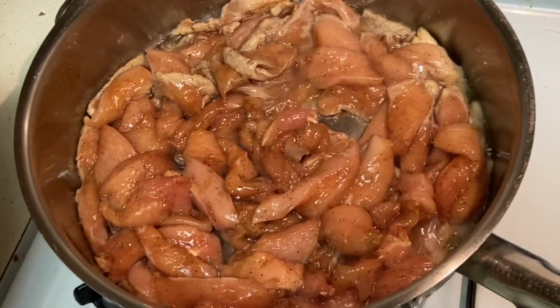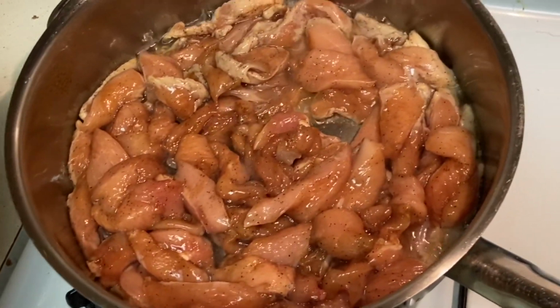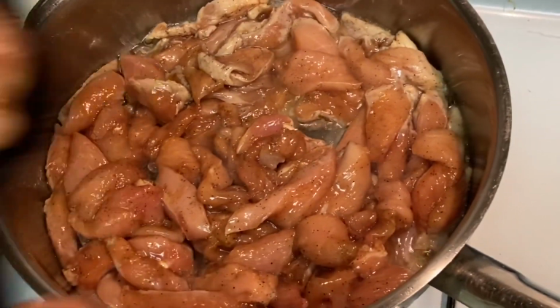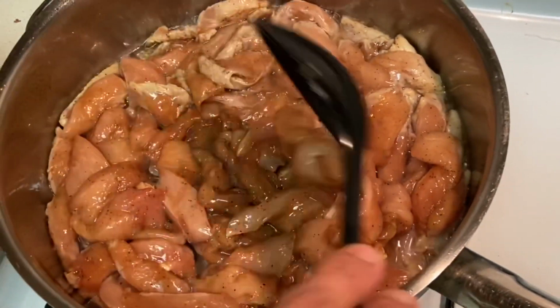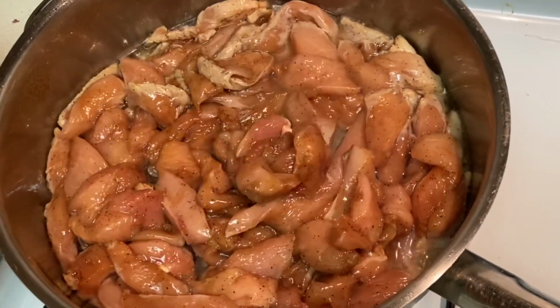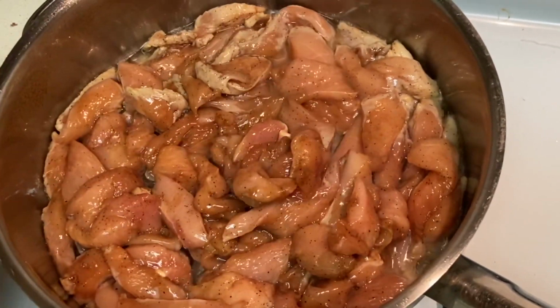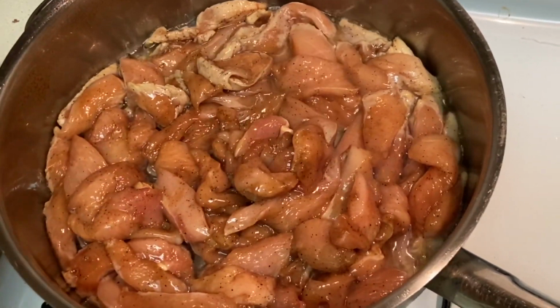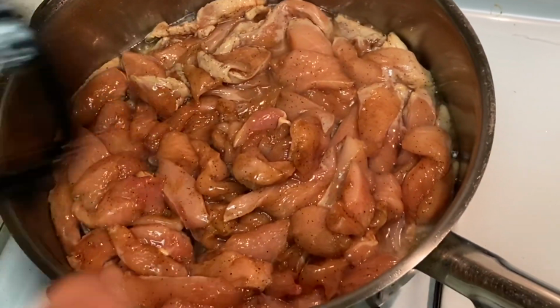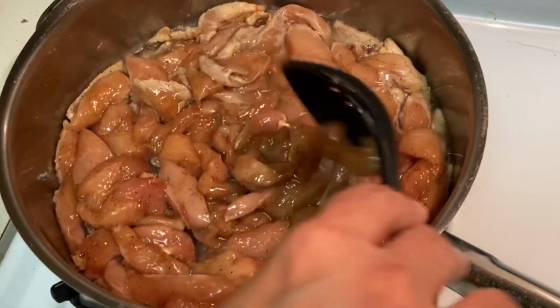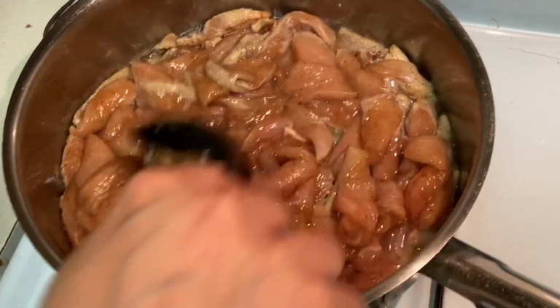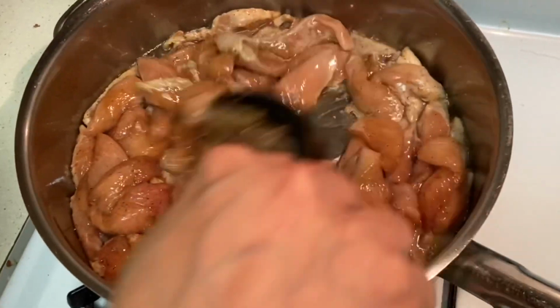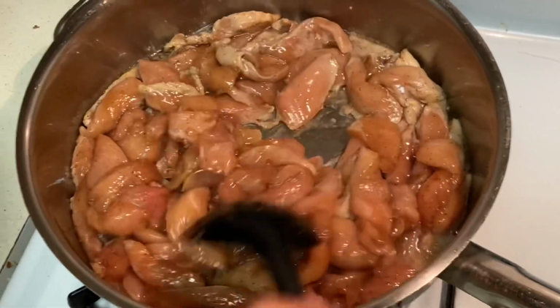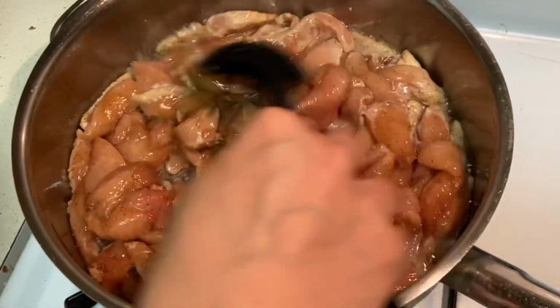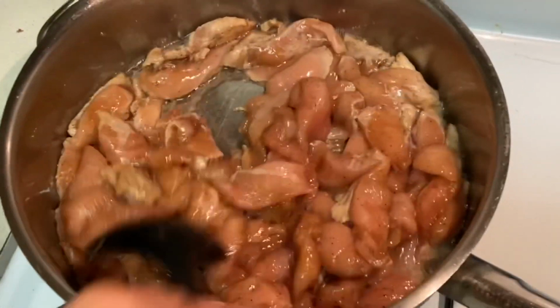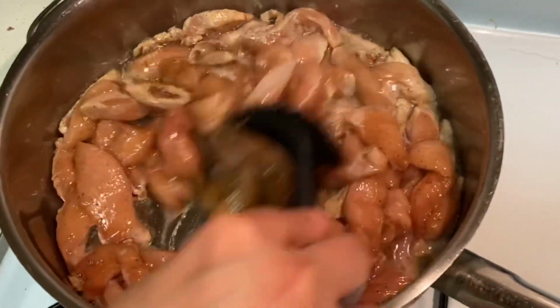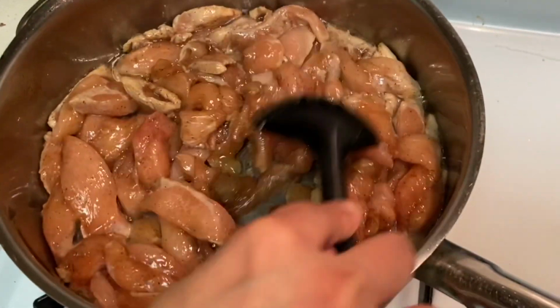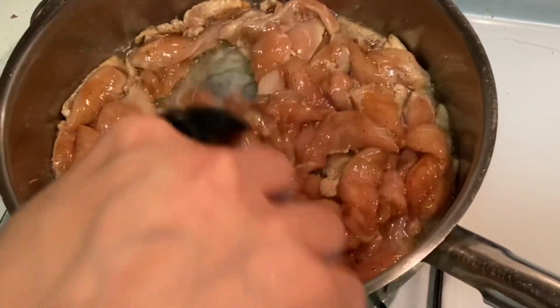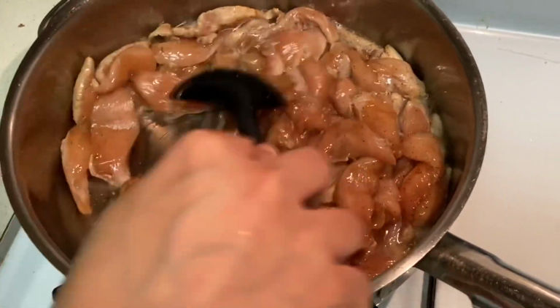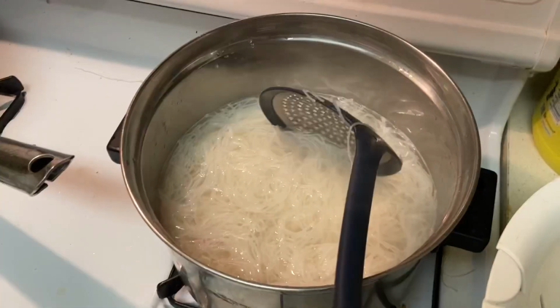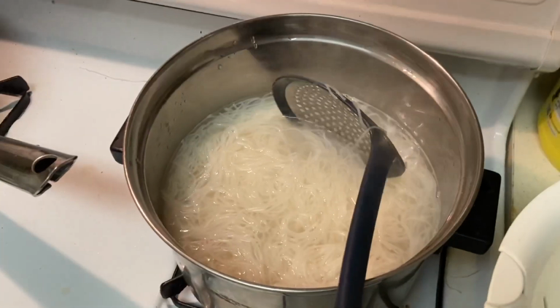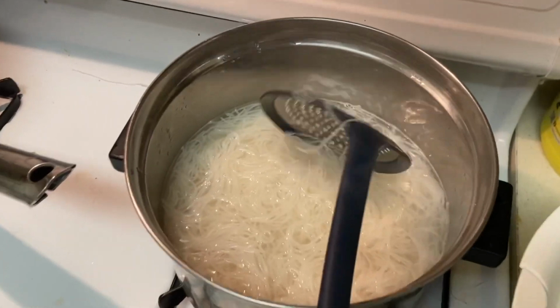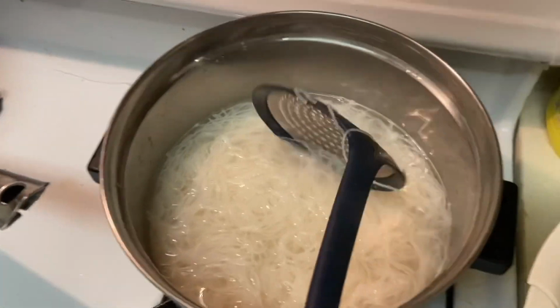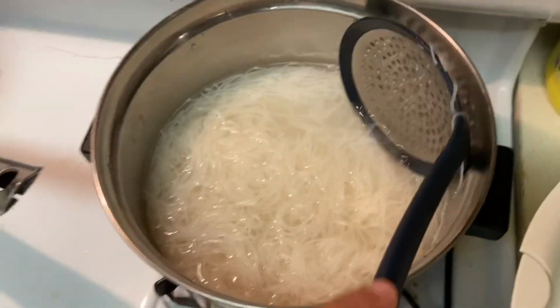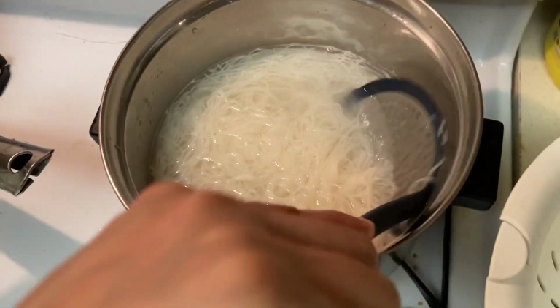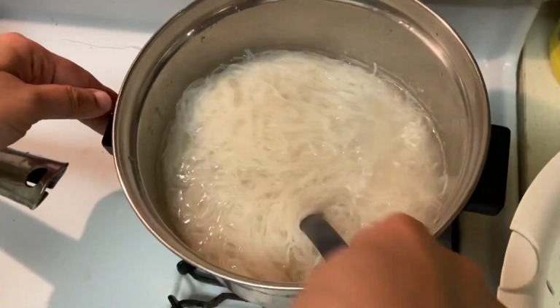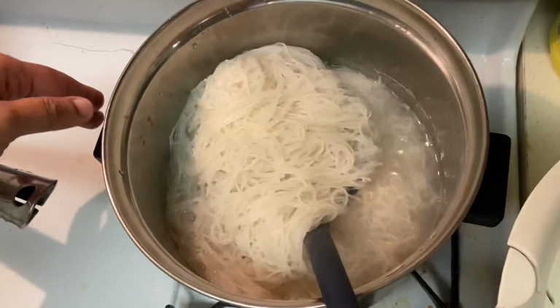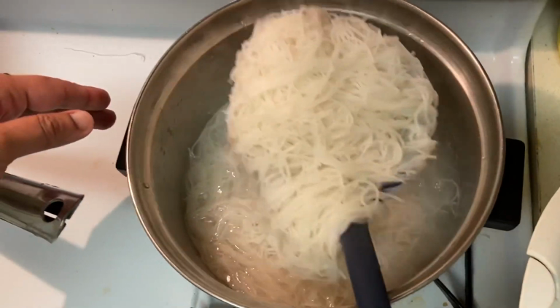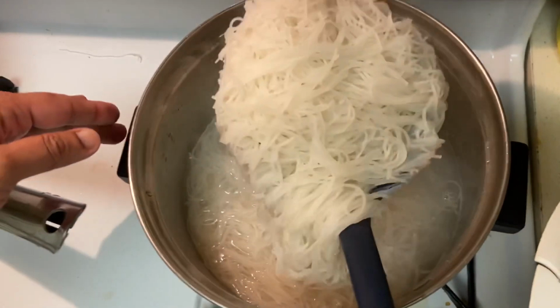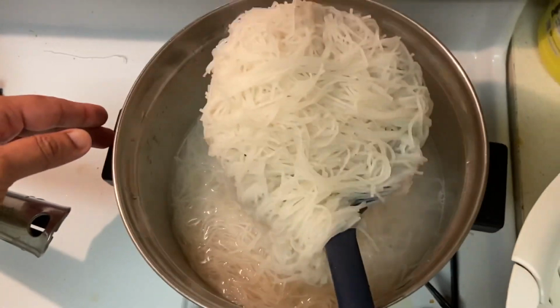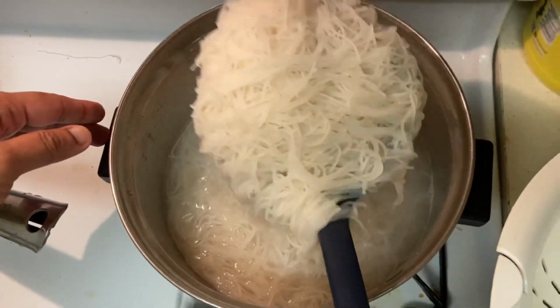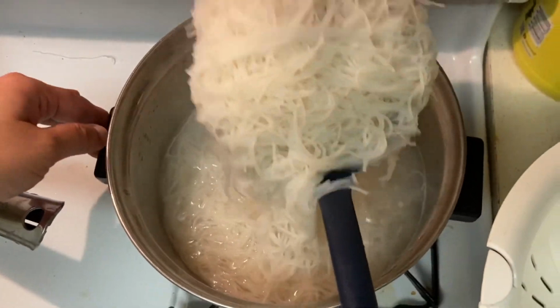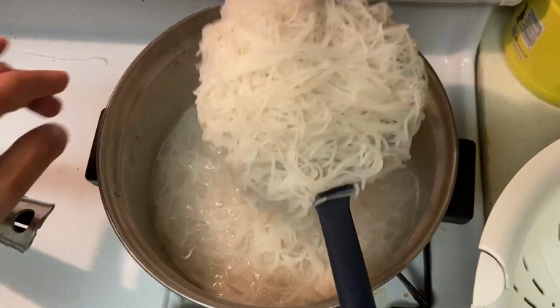I will cook the chicken for about 20 minutes. I will cook the noodles for springy noodles.